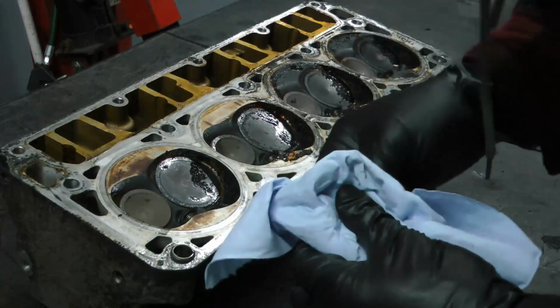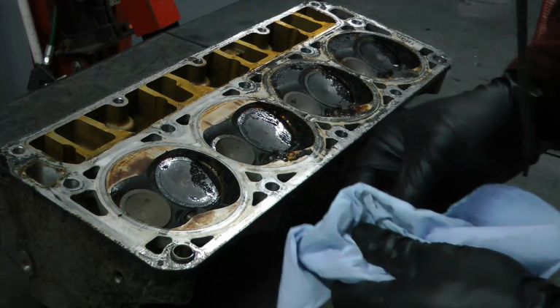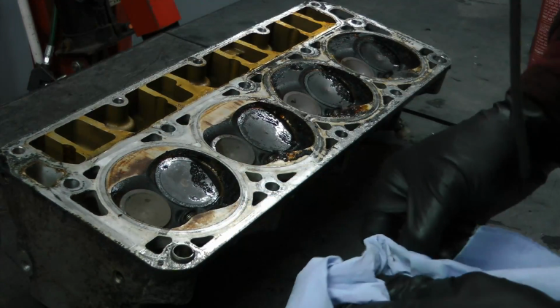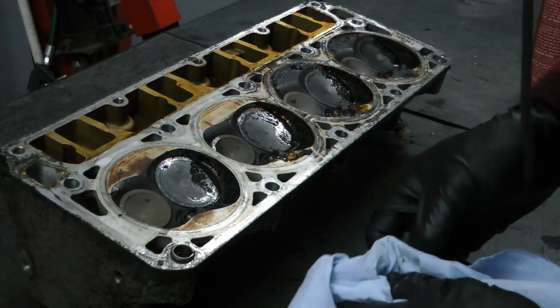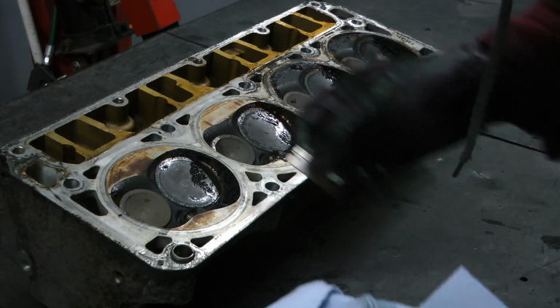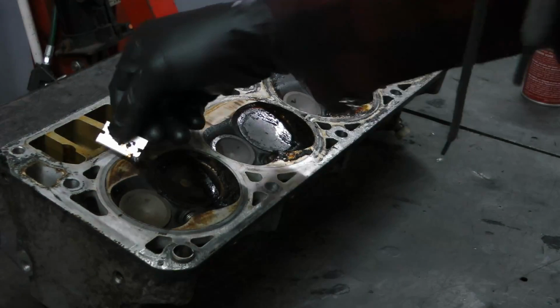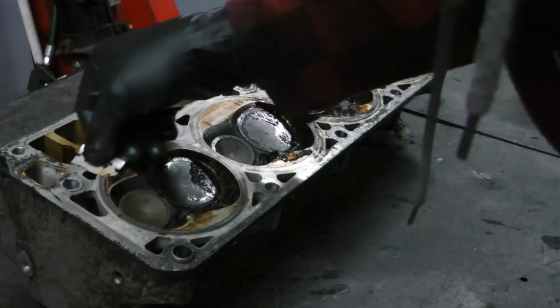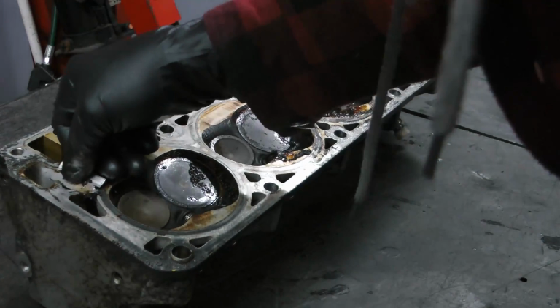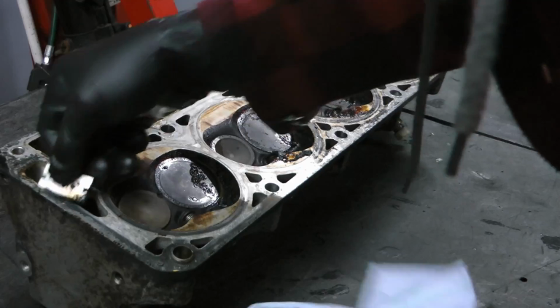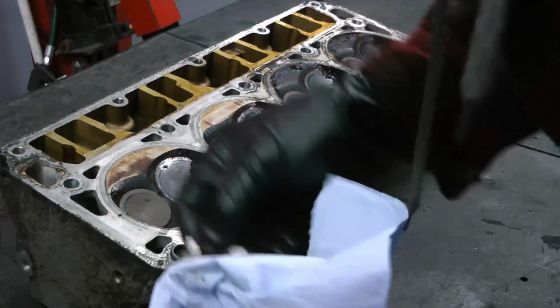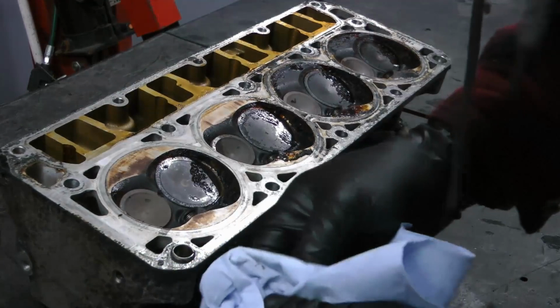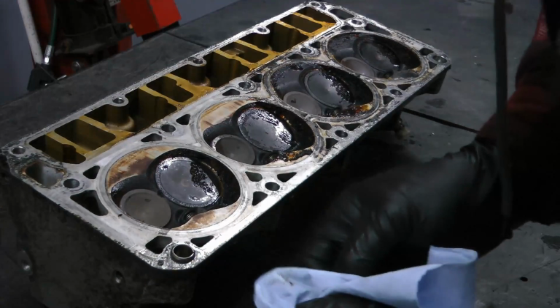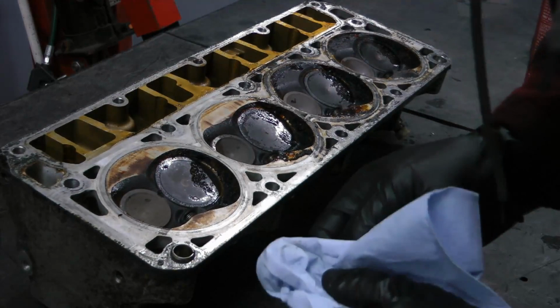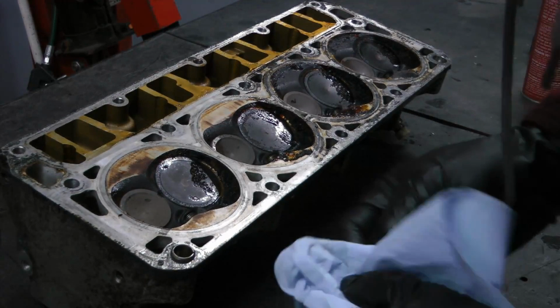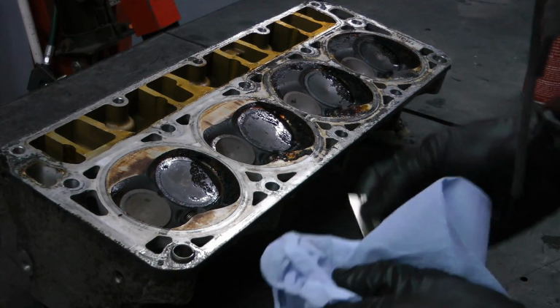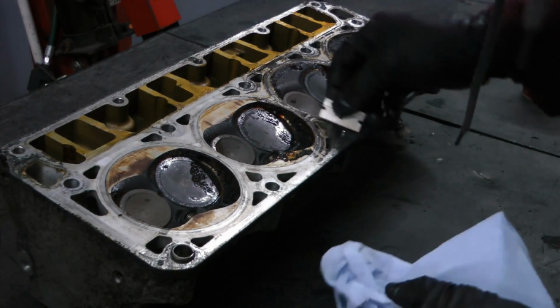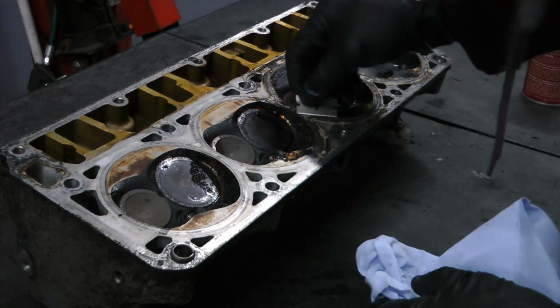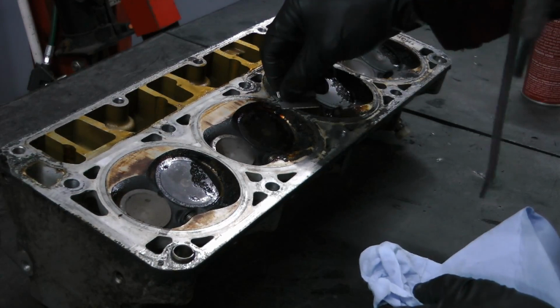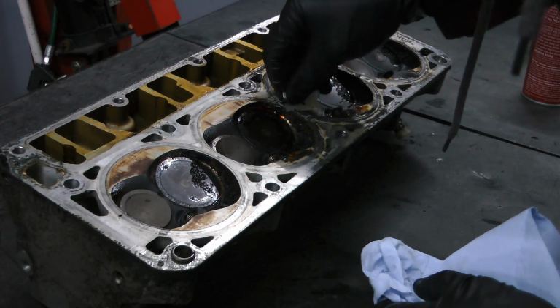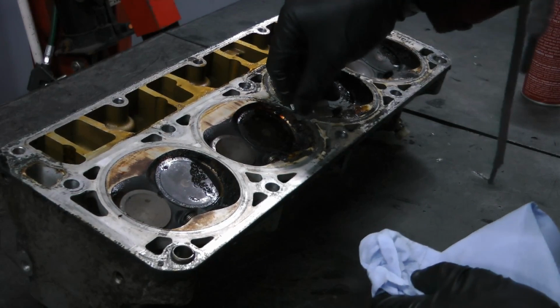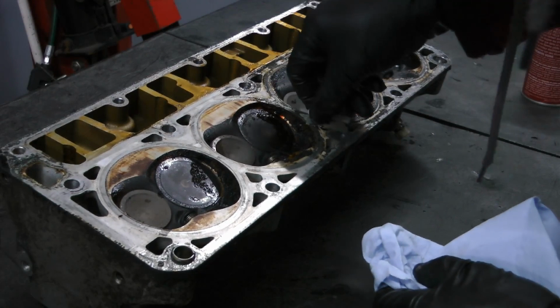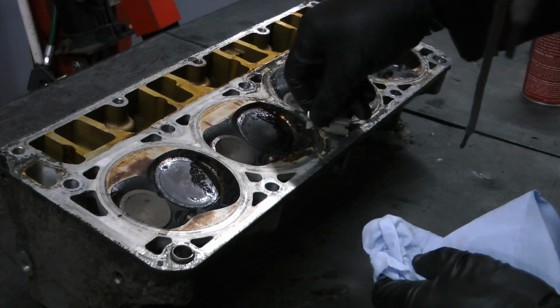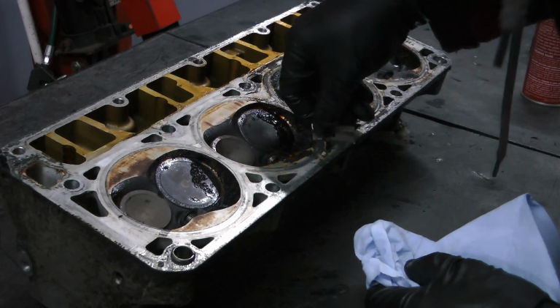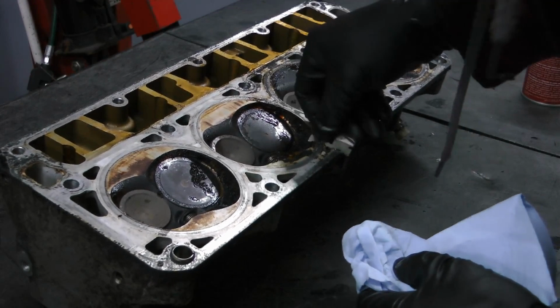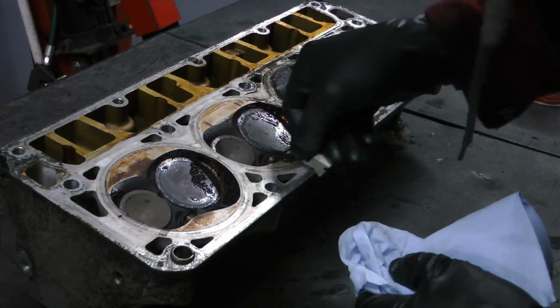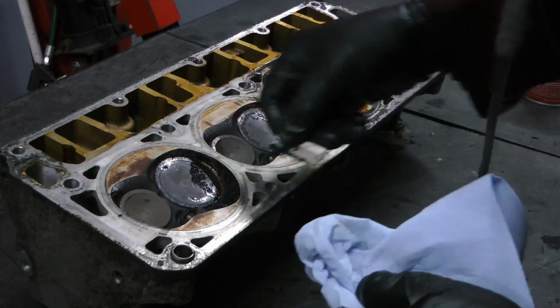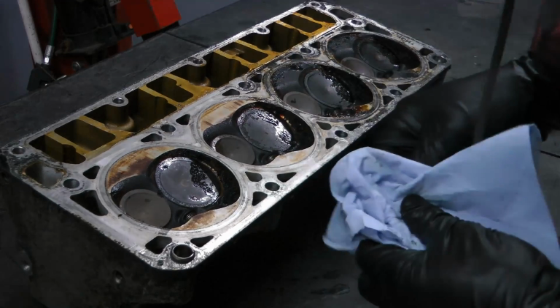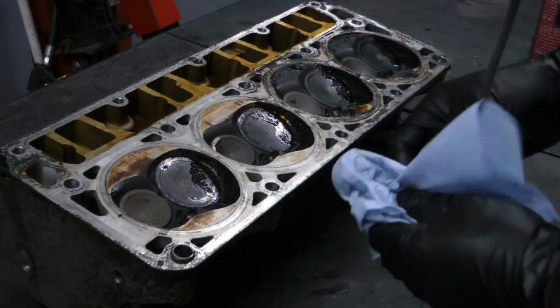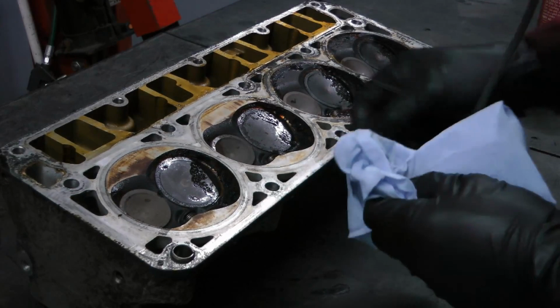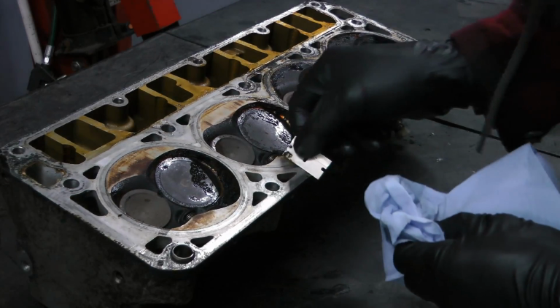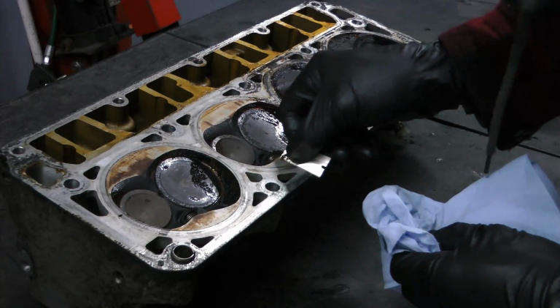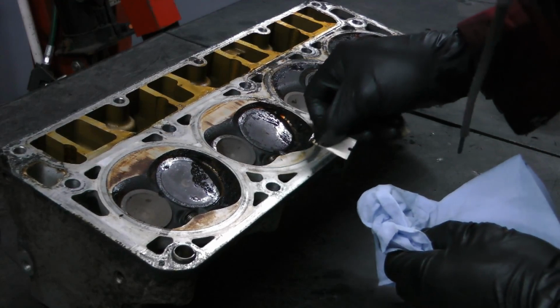It goes without saying that when you're doing this, you need to thoroughly clean all the parts of the engine afterward. If you're doing this in the car, it's going to be a lot harder to keep things clean.